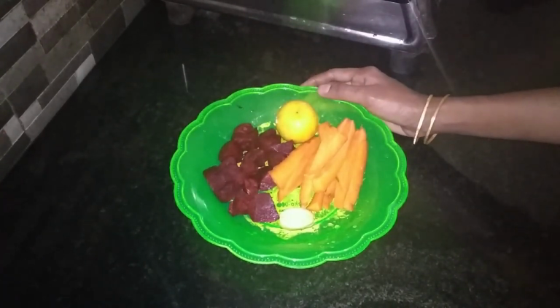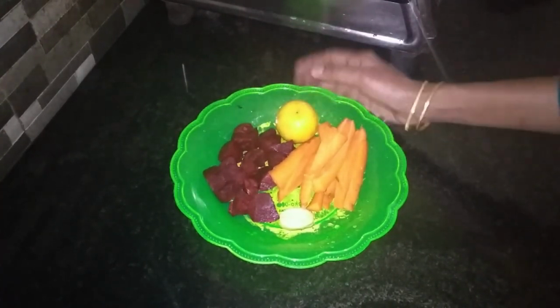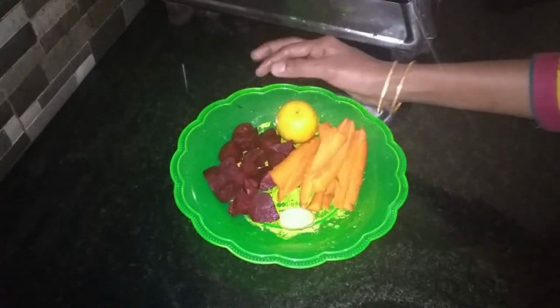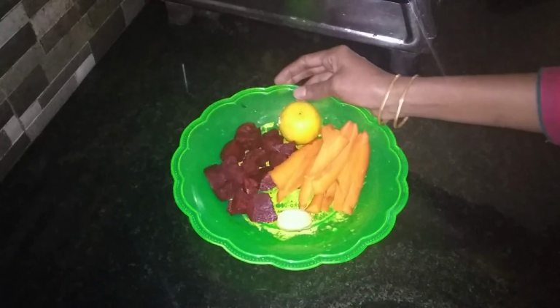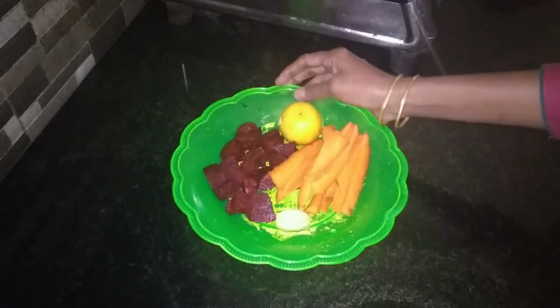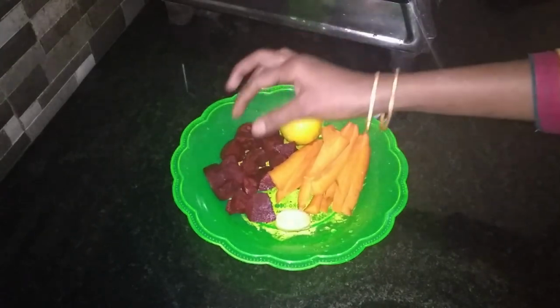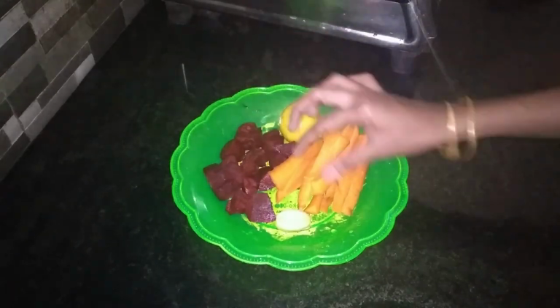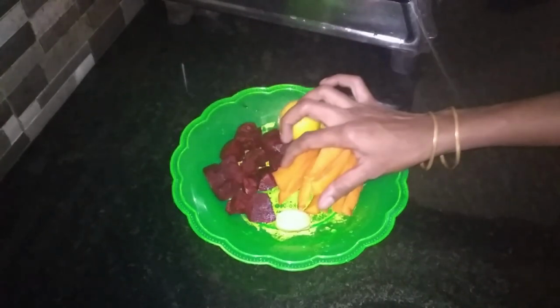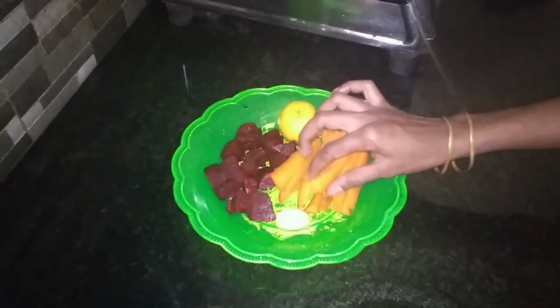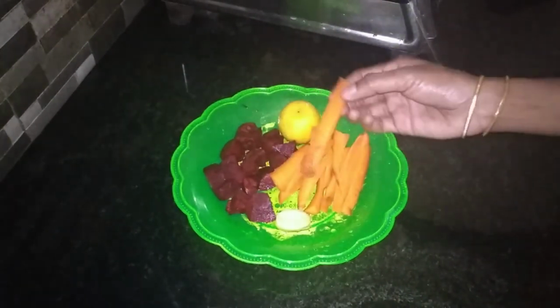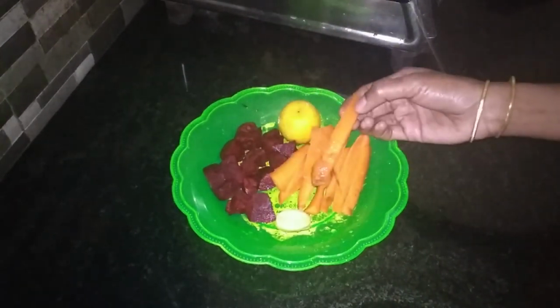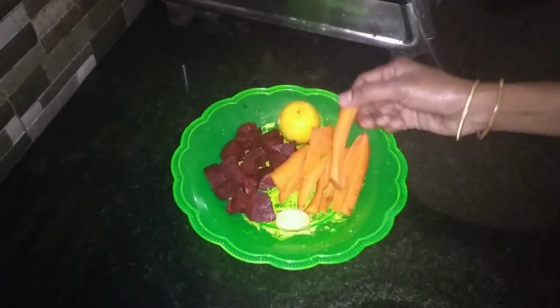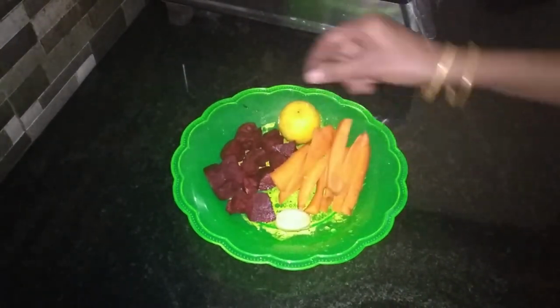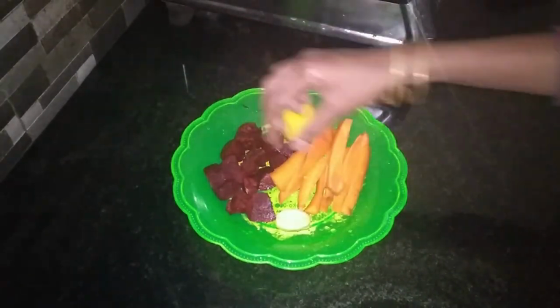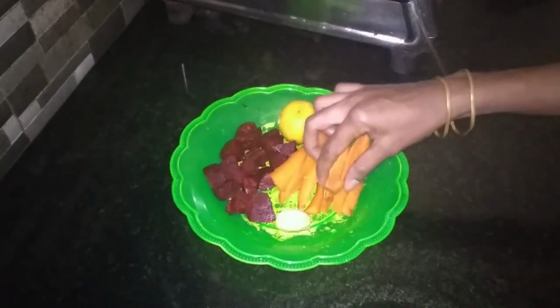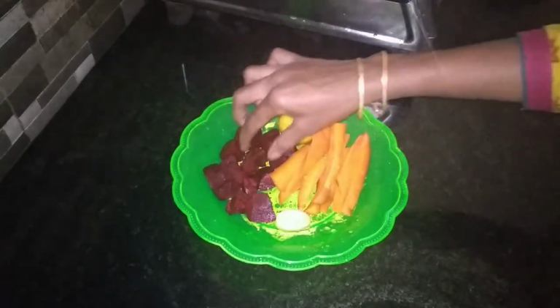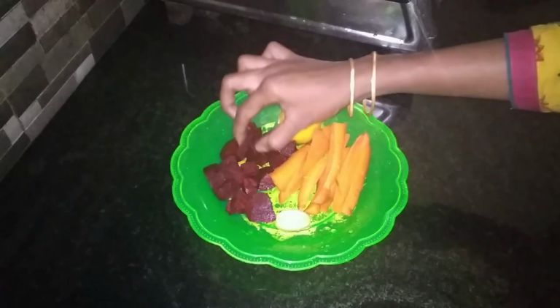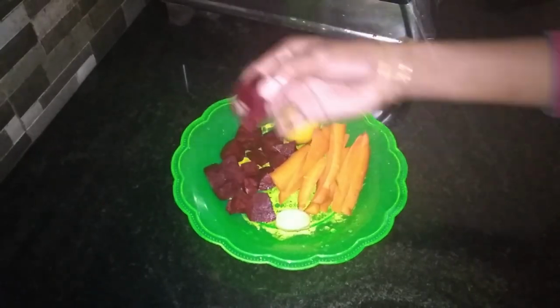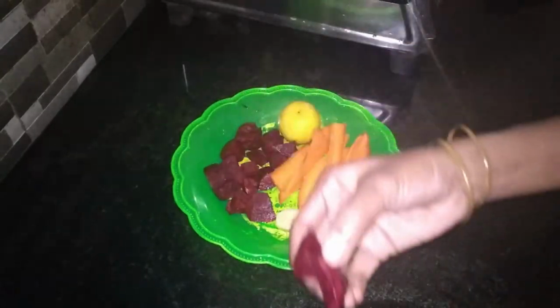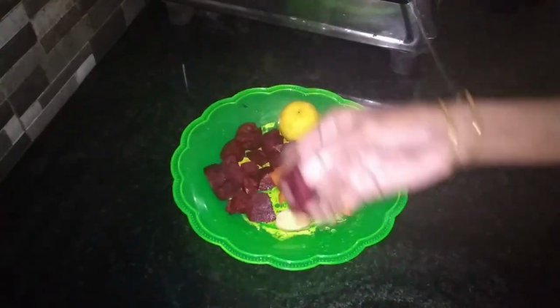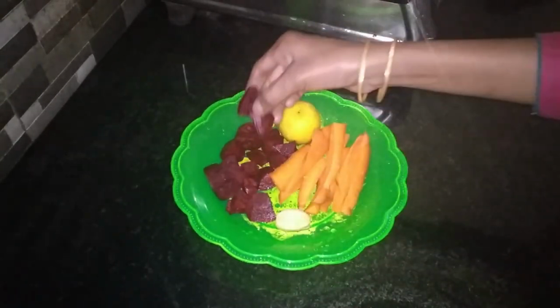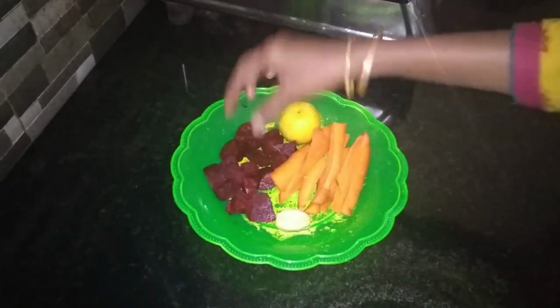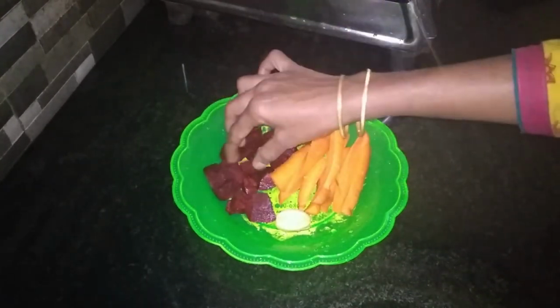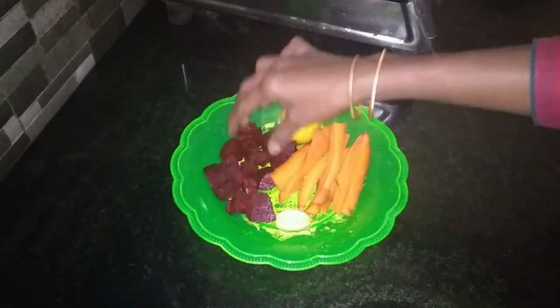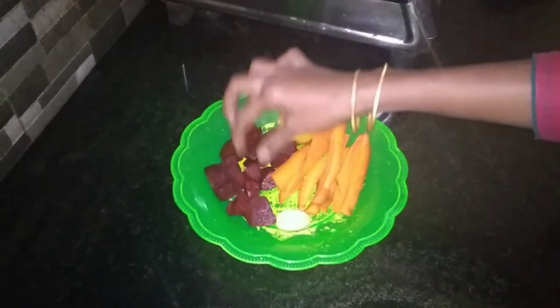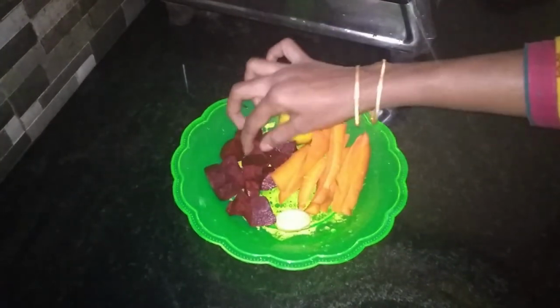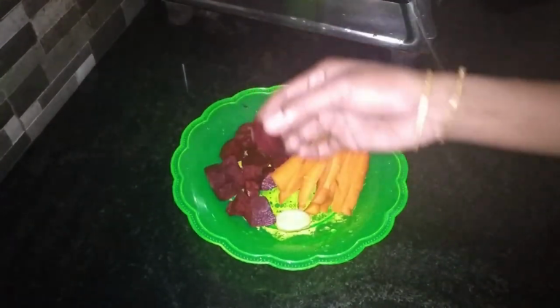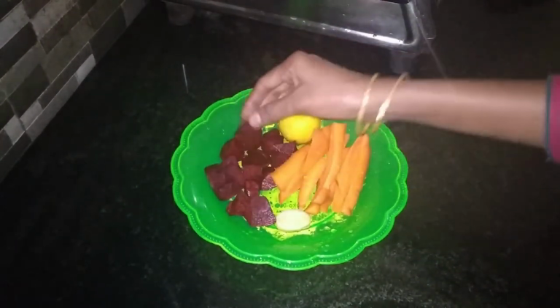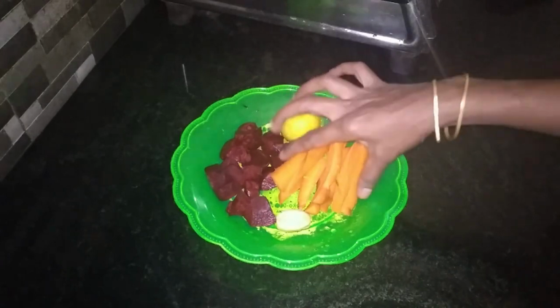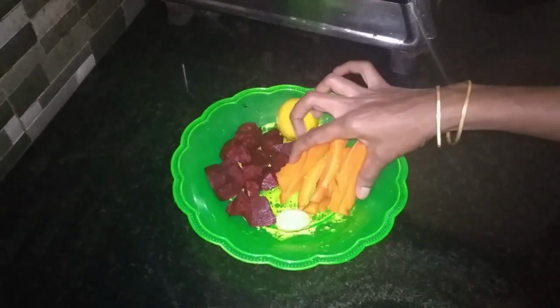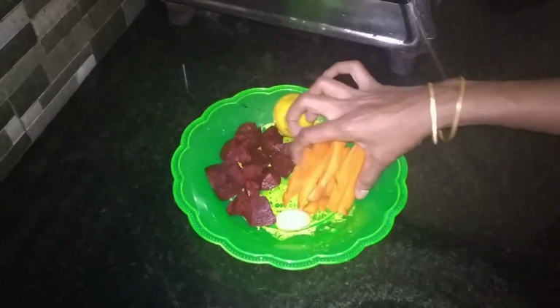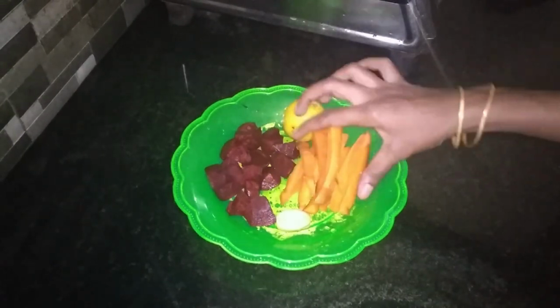I am going to take the ingredients here. Carrots. I am going to take a medium beetroot and a small carrot.